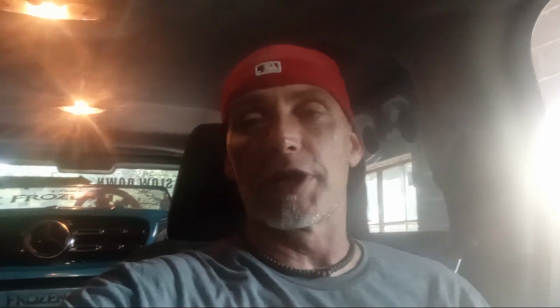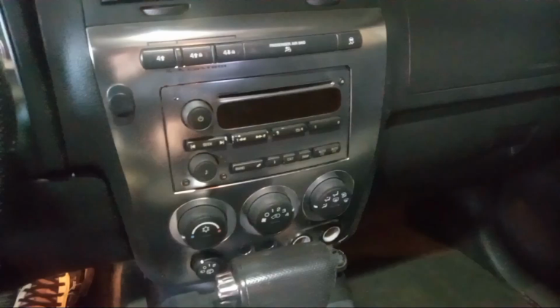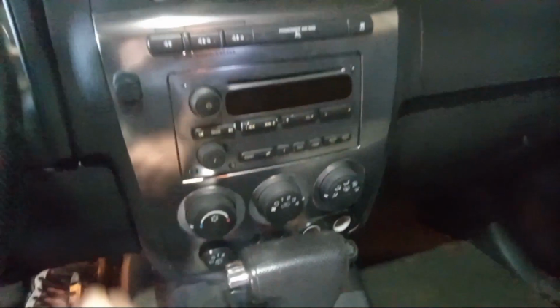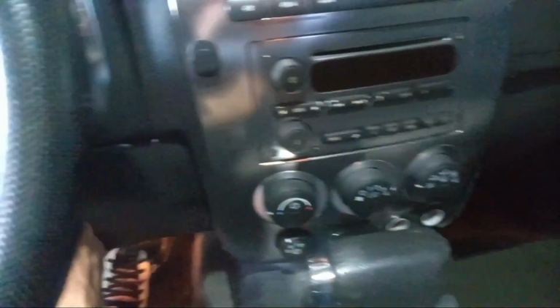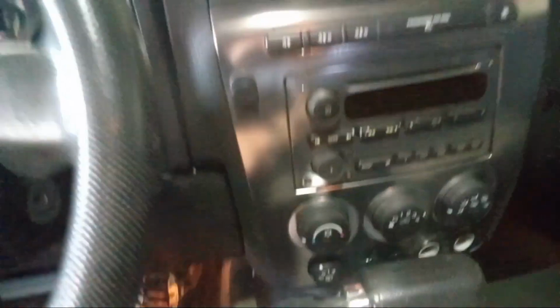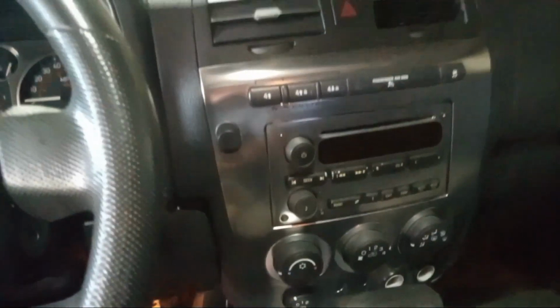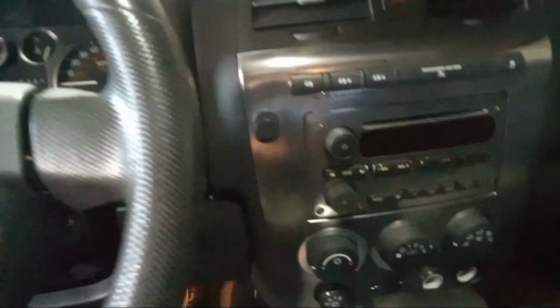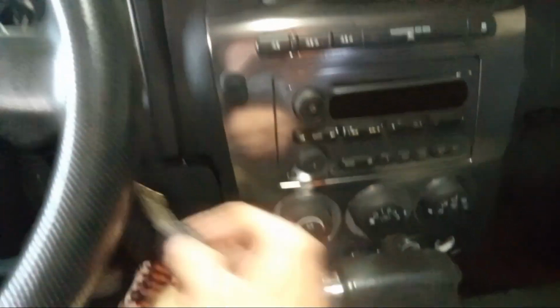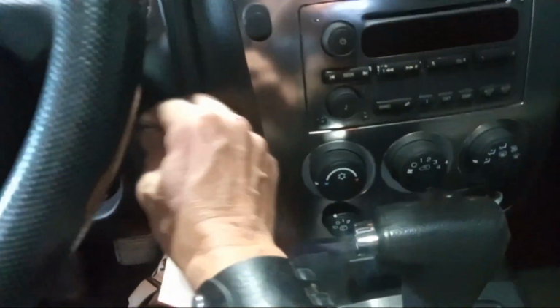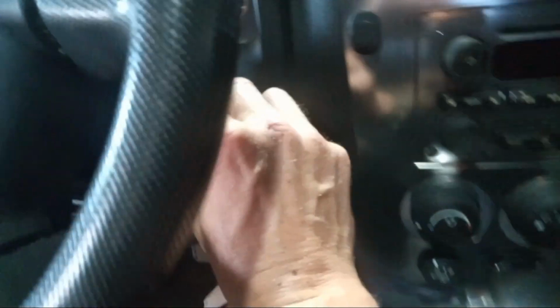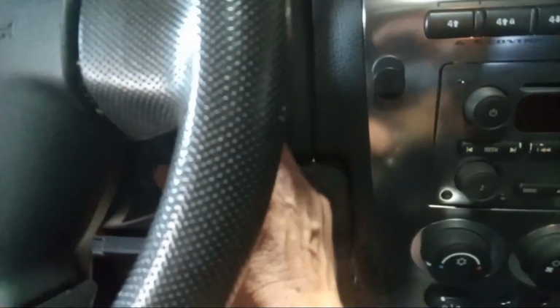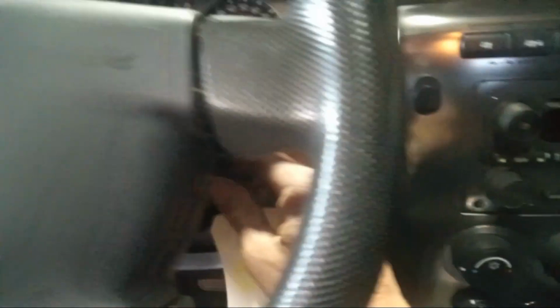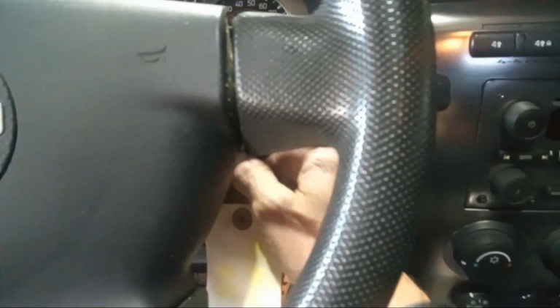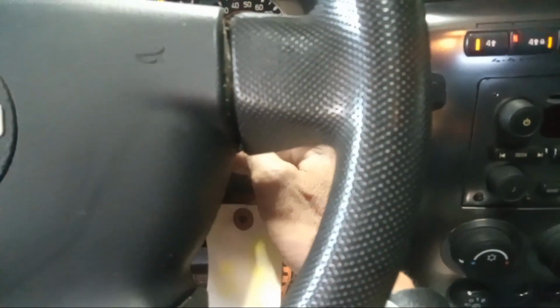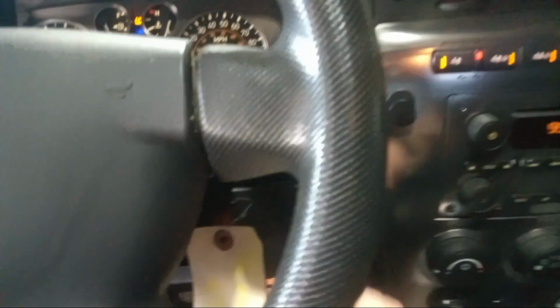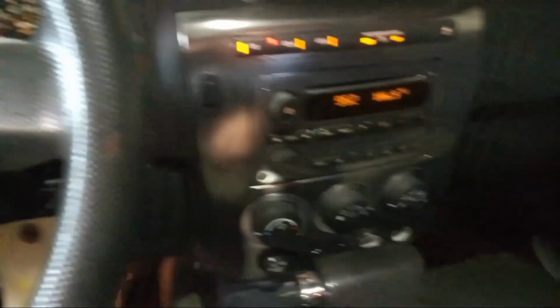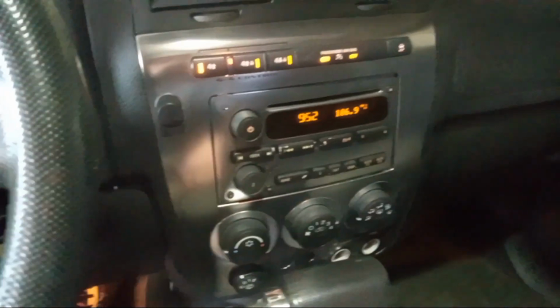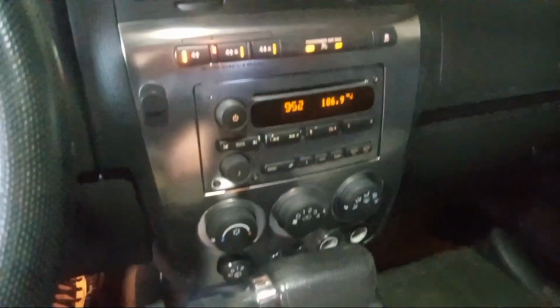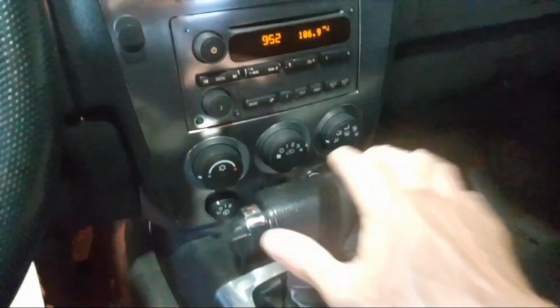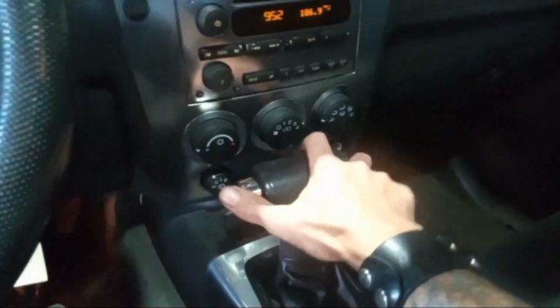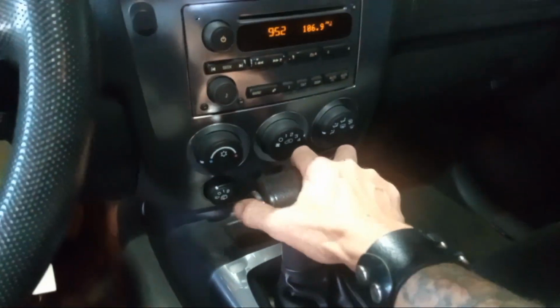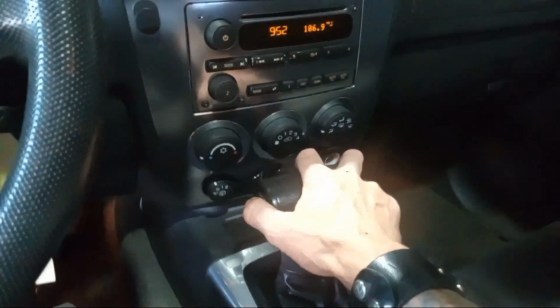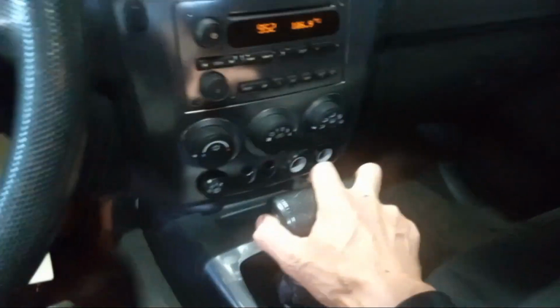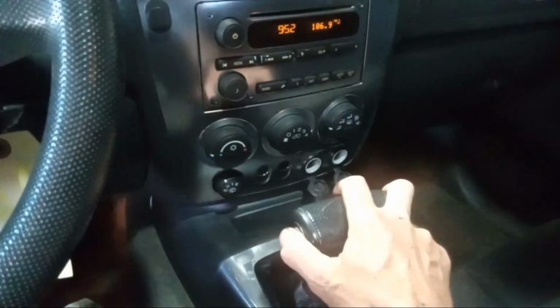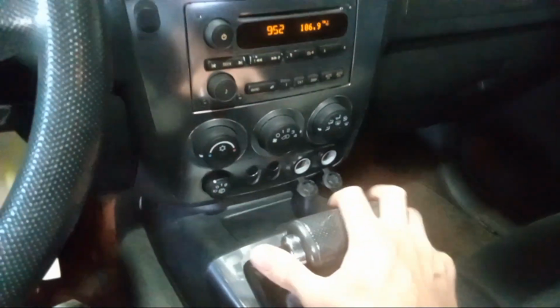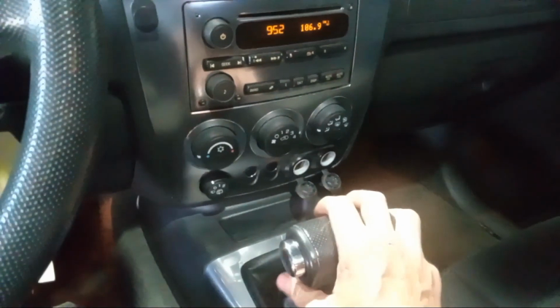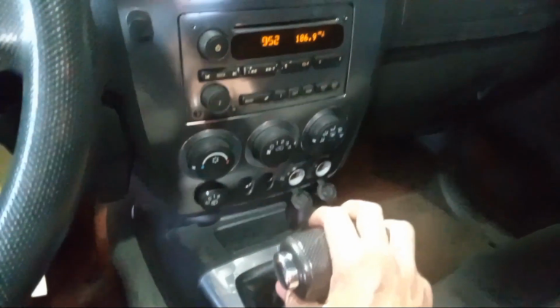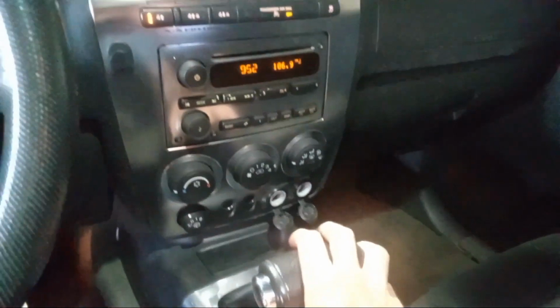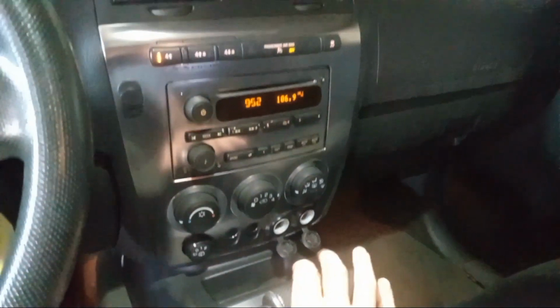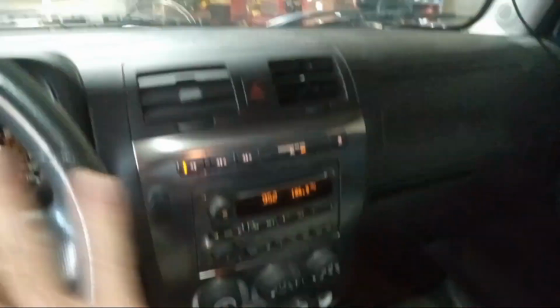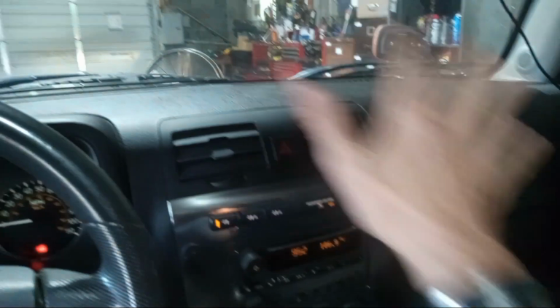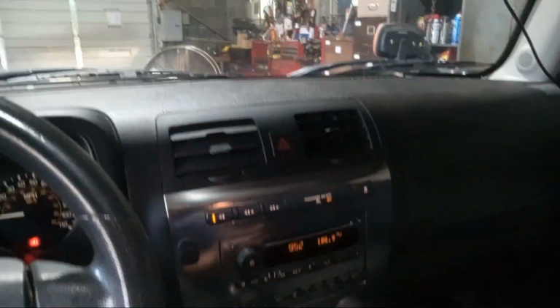What you want to do is turn your key in the ignition forward, but don't start the engine. We're just going to turn it forward like that only because we want to move this gear shifter out of the way.